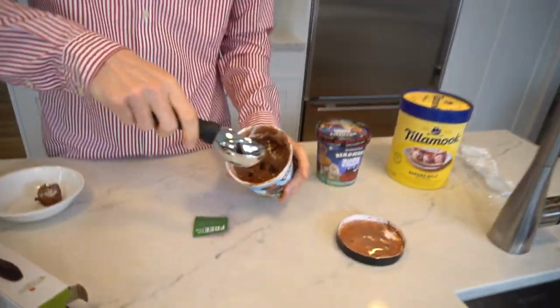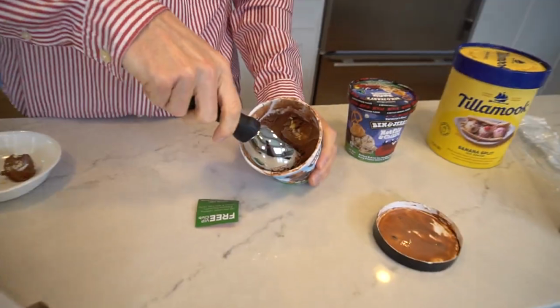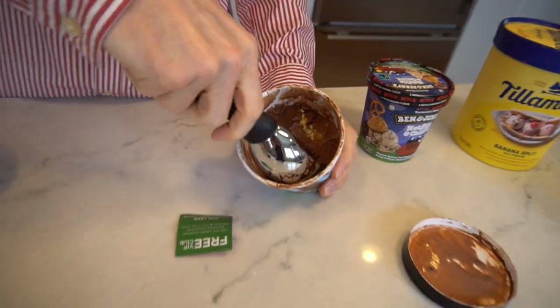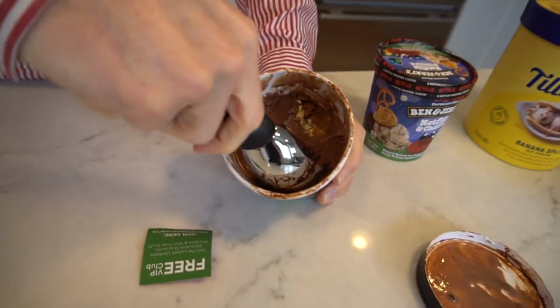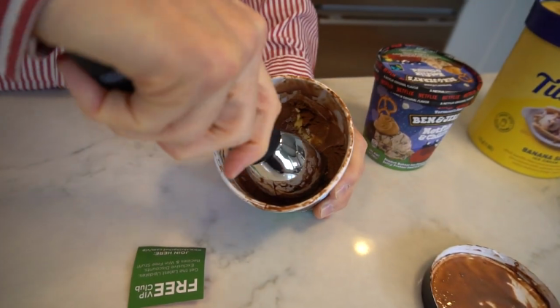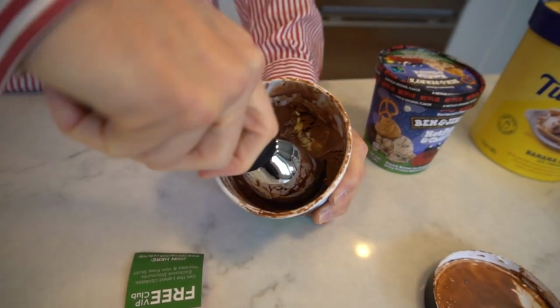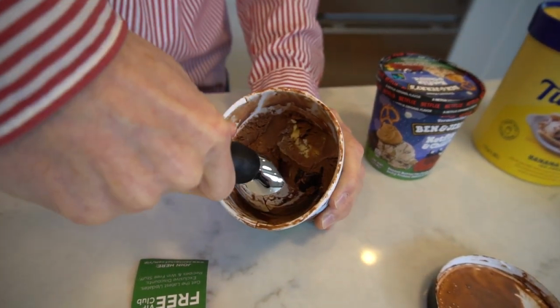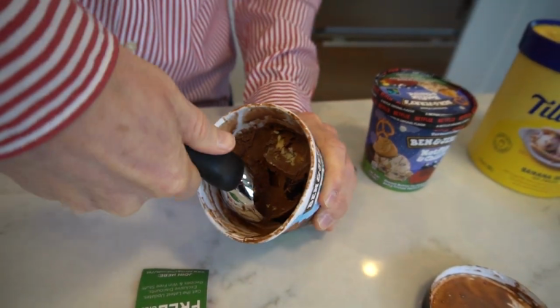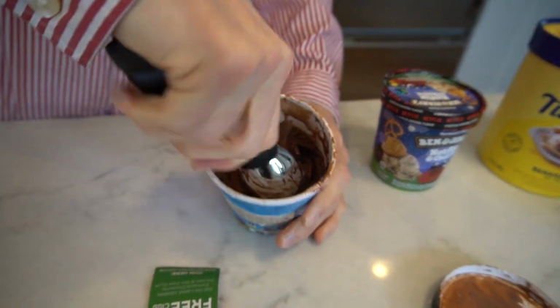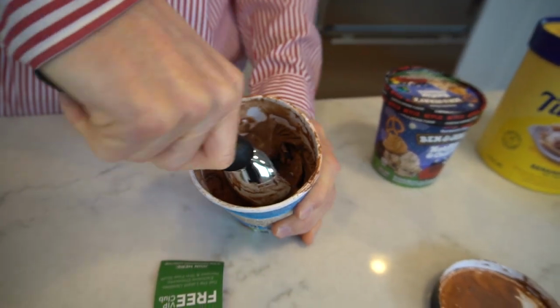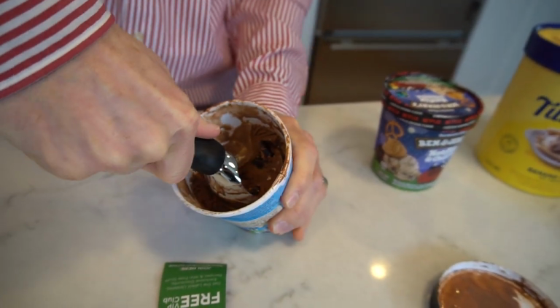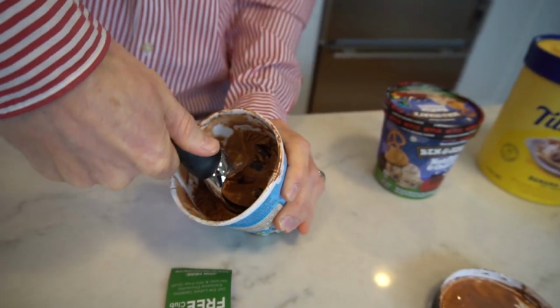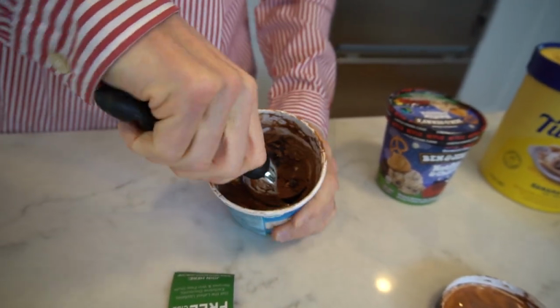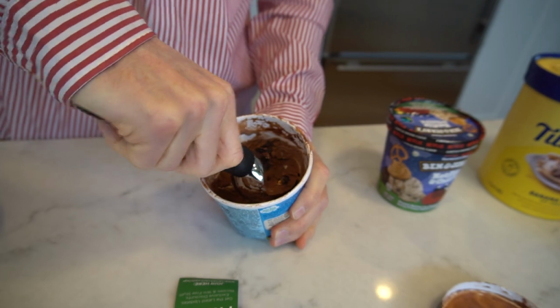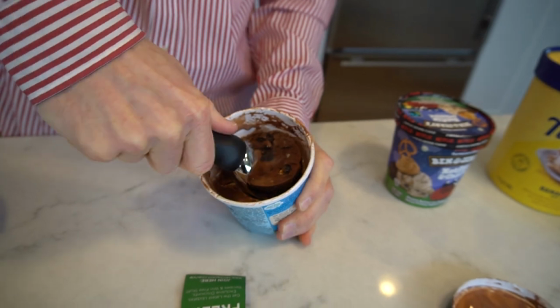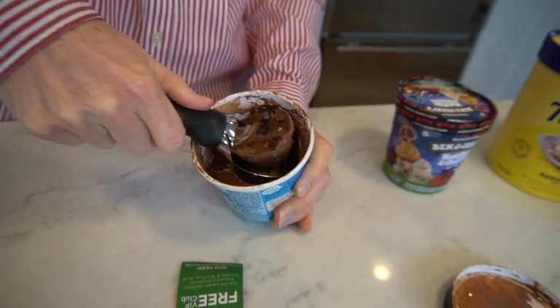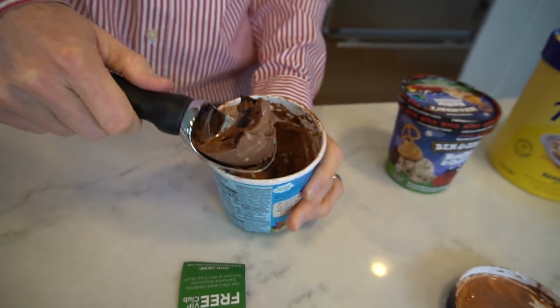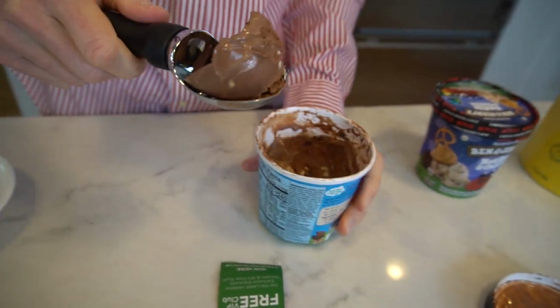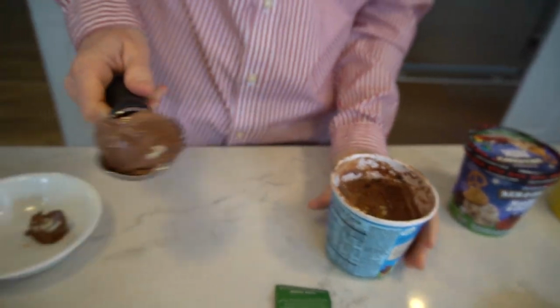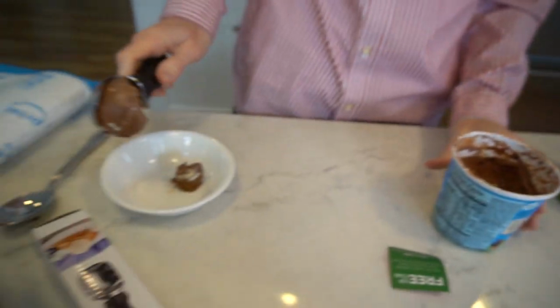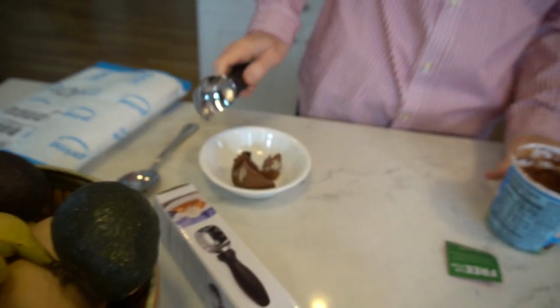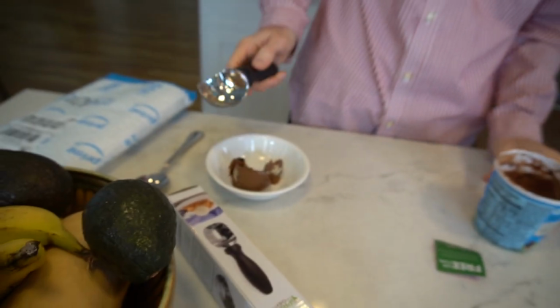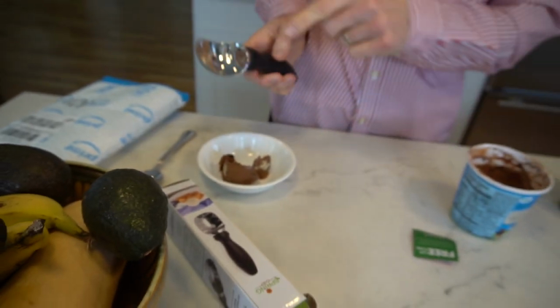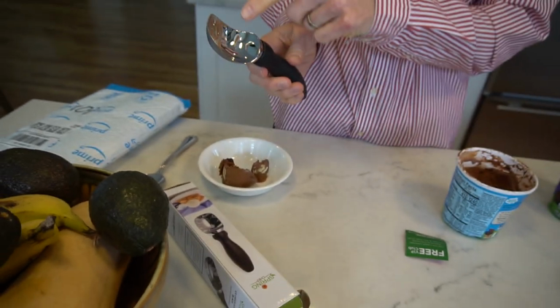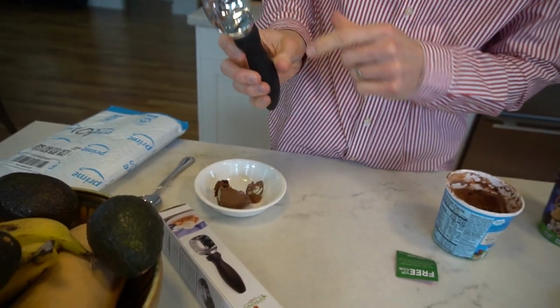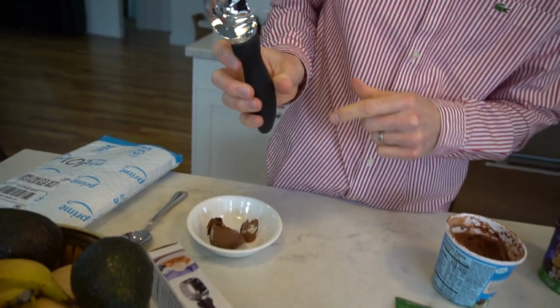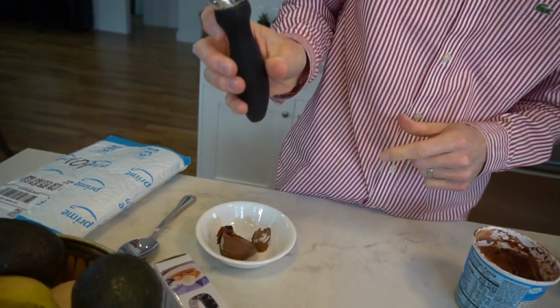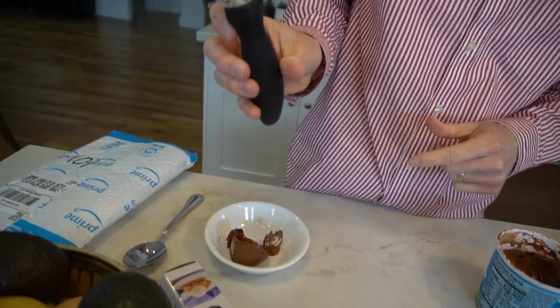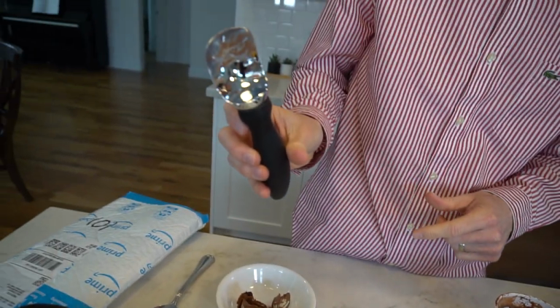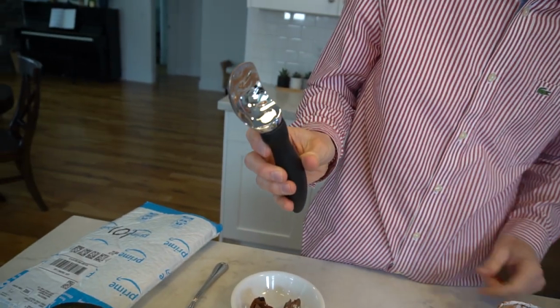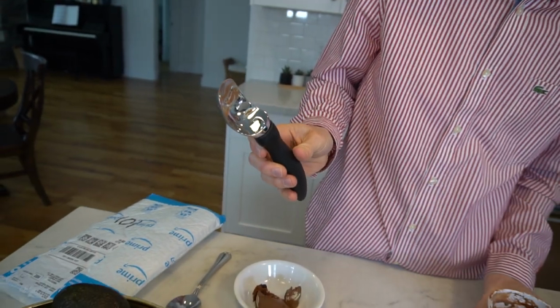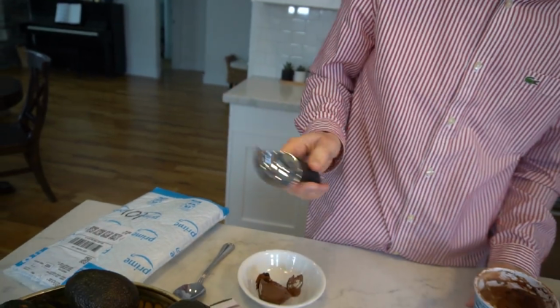So let's take a look. I'll dig into there with the new one — oh yeah, that thing just cuts right in. It's got a nice sharp front edge. Do a nice round scoop. That's pretty easy. And like I said, those little grooves just kind of help it fall out of the scoop into the bowl.